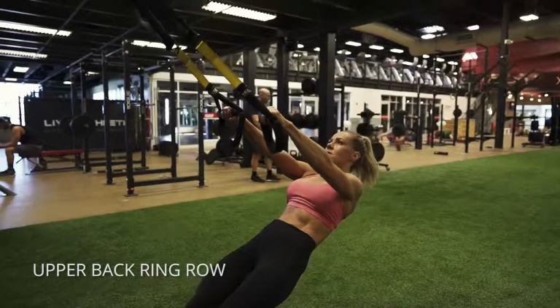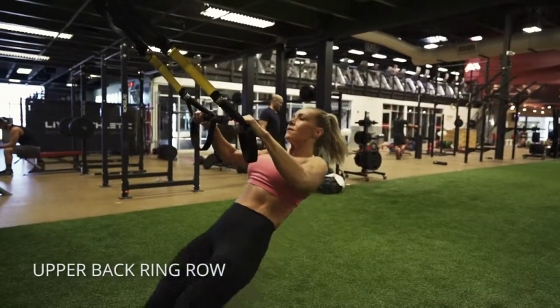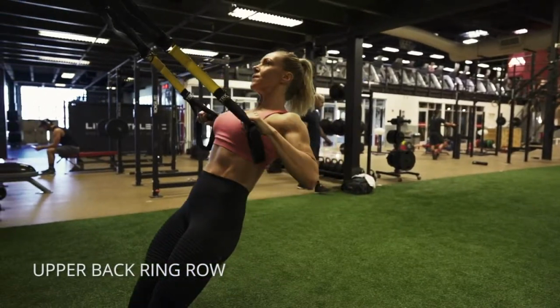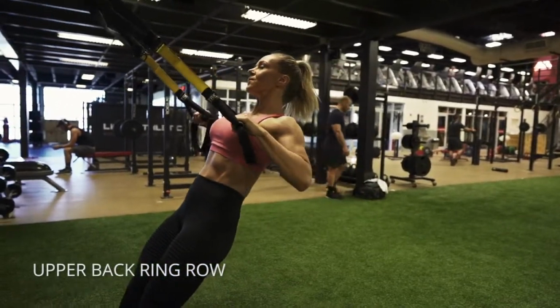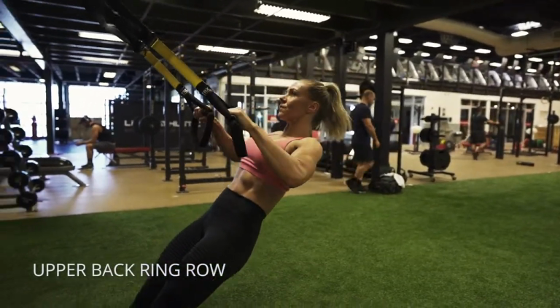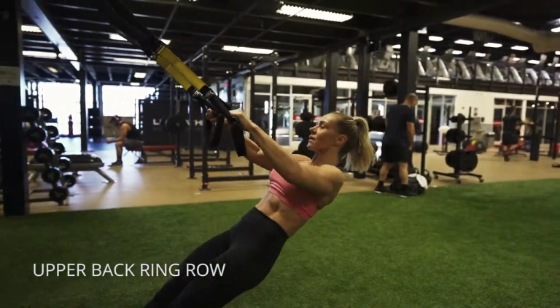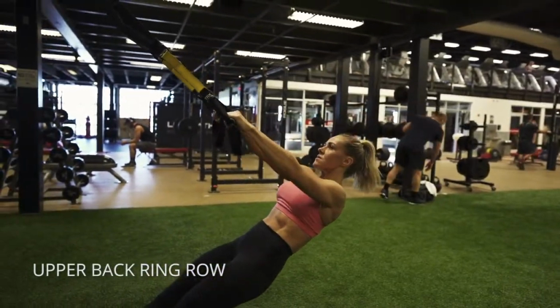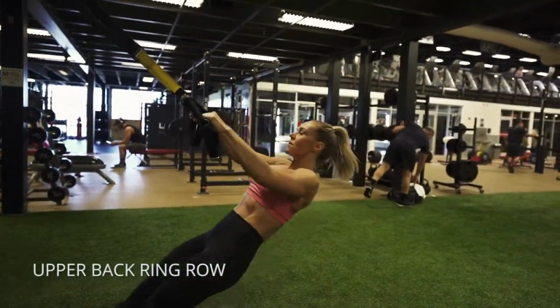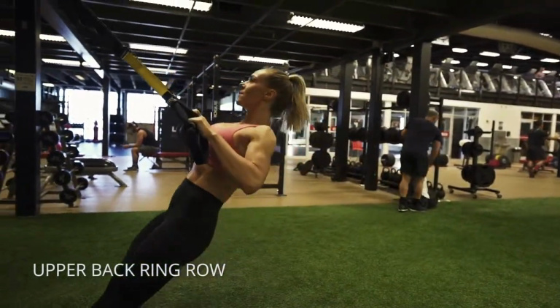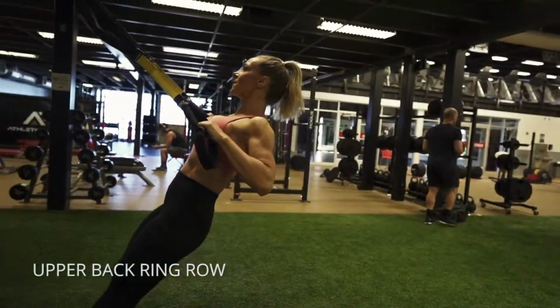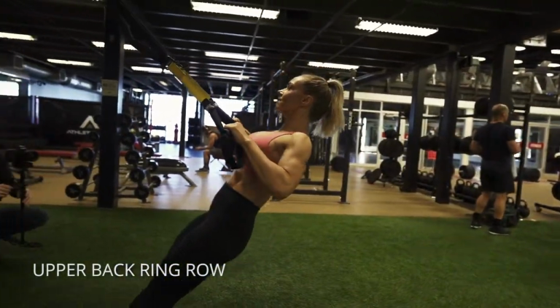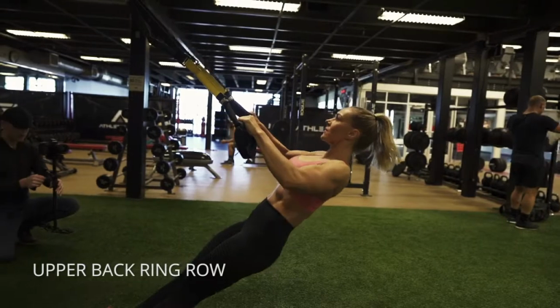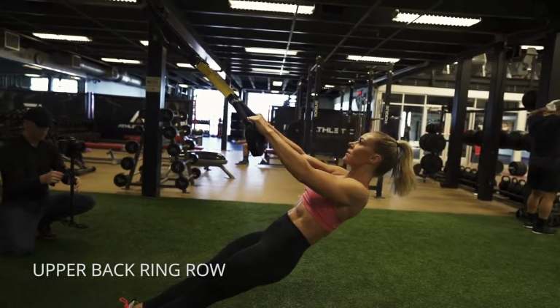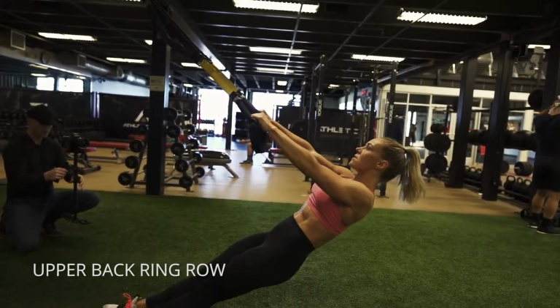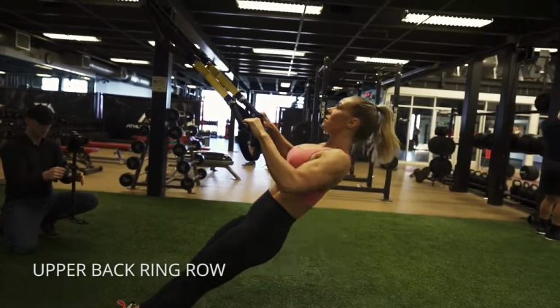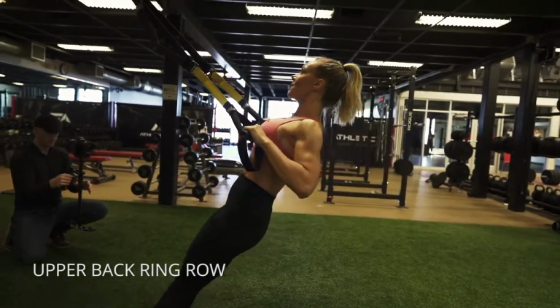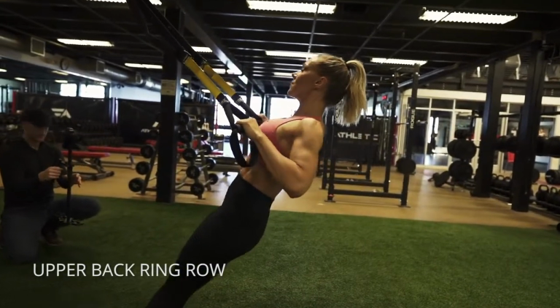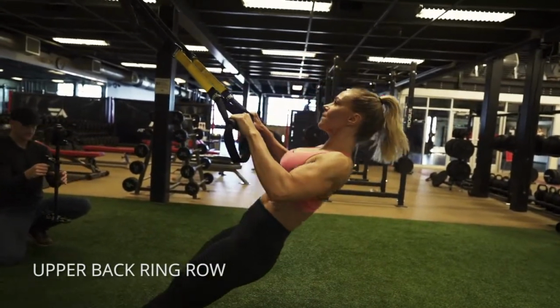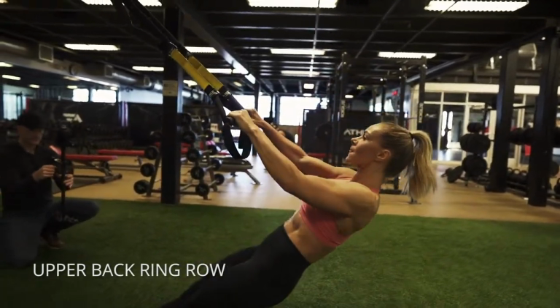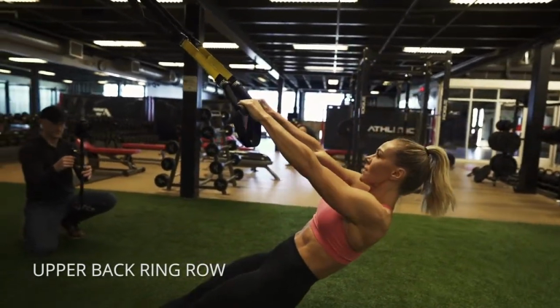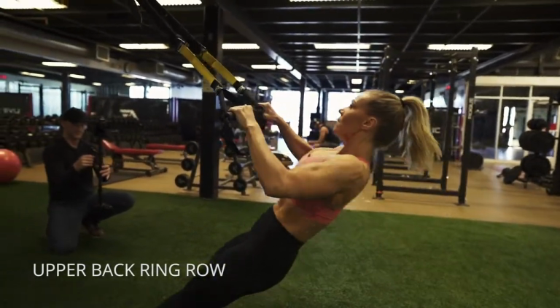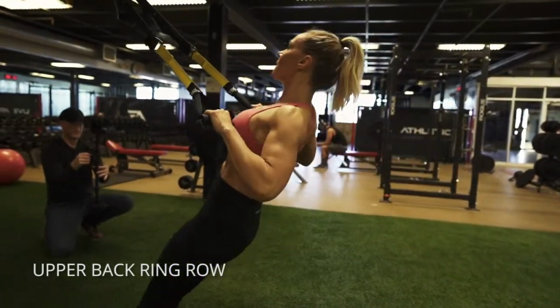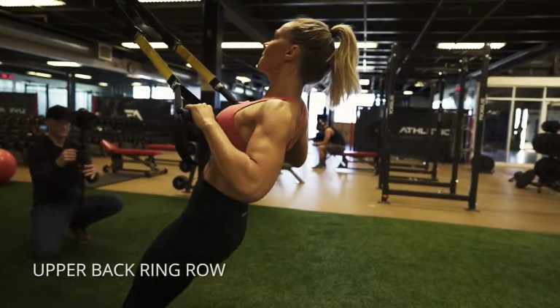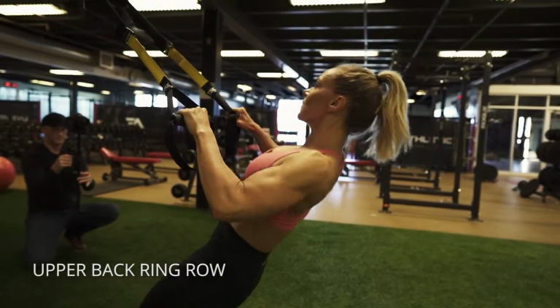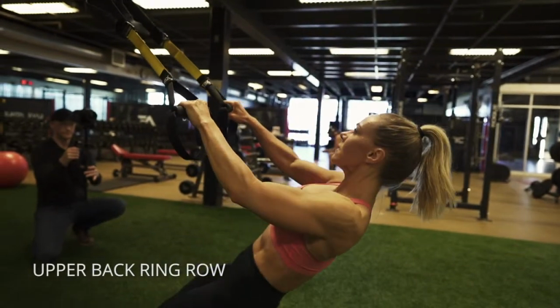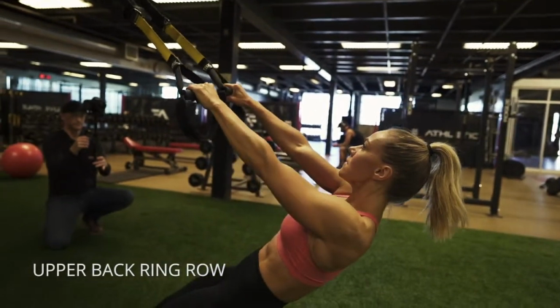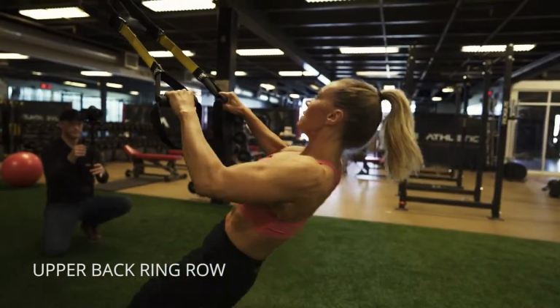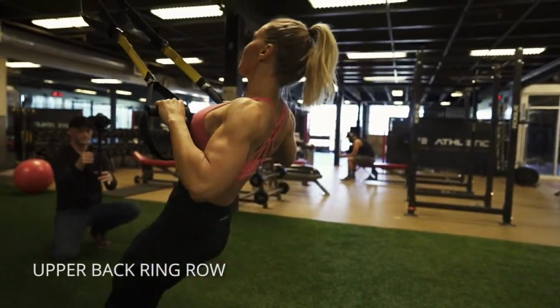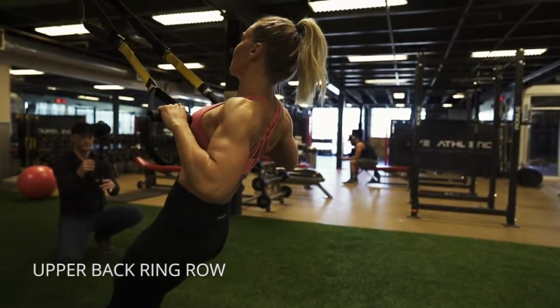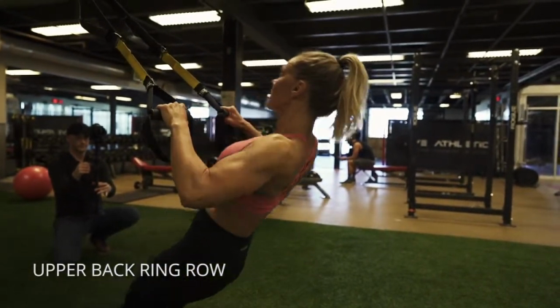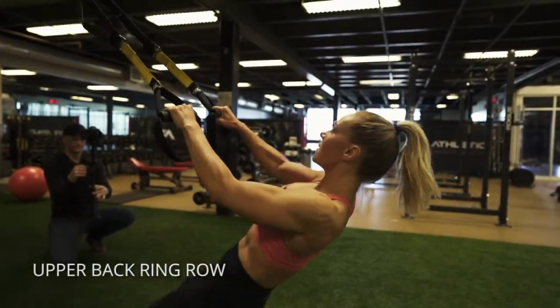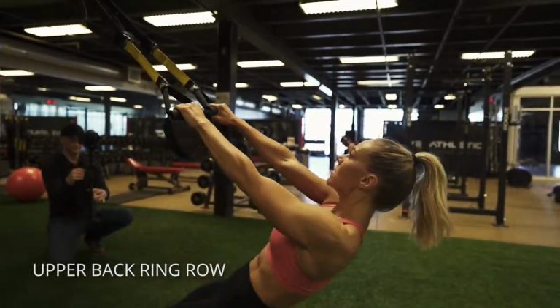All right, this is an upper back dominant row, so I'm going to activate my upper back by raising my elbows a little higher out to my sides, and then pretending like I have a ball right between my shoulder blades that I'm trying to squeeze at the top. So working all of those mid-back muscles on this one.